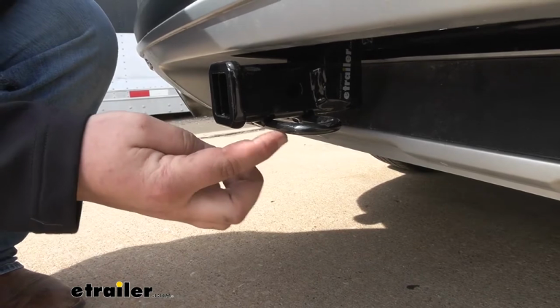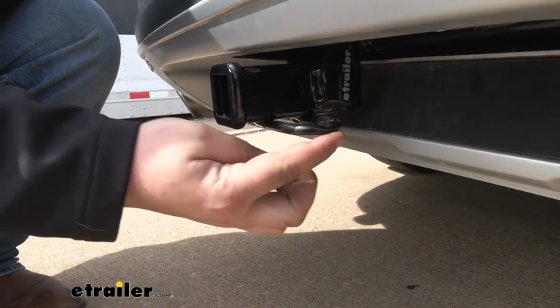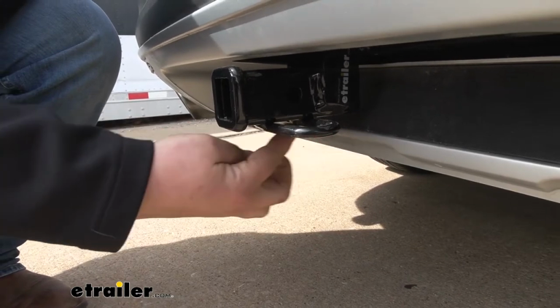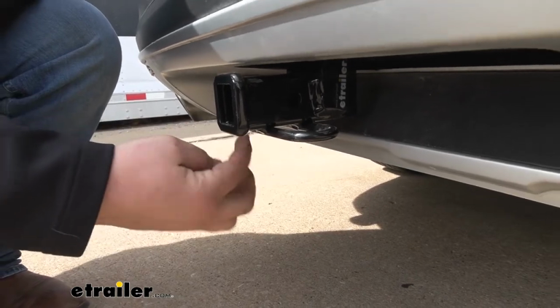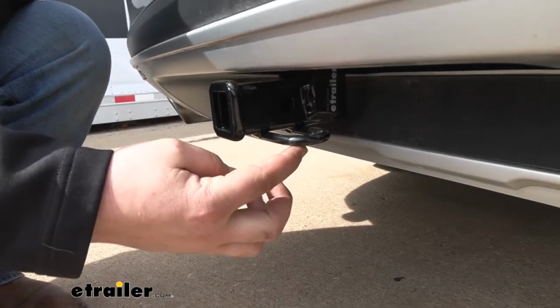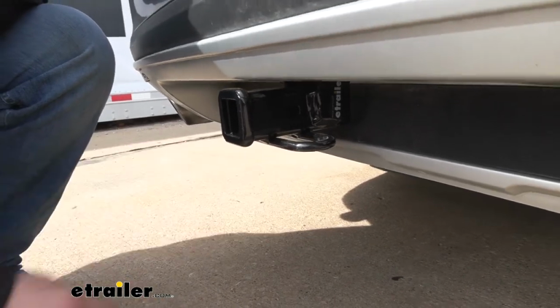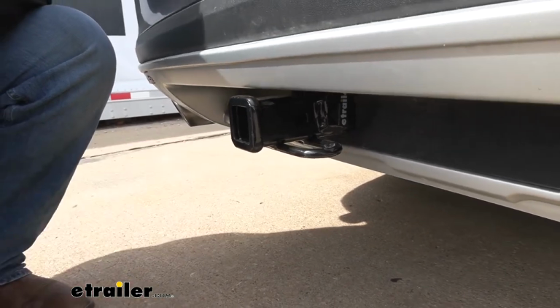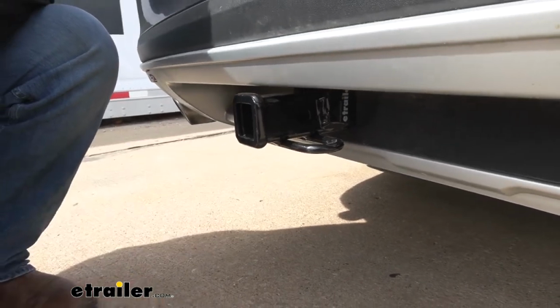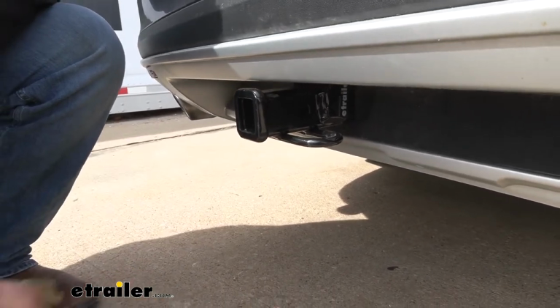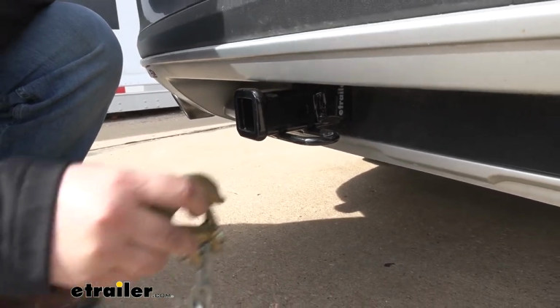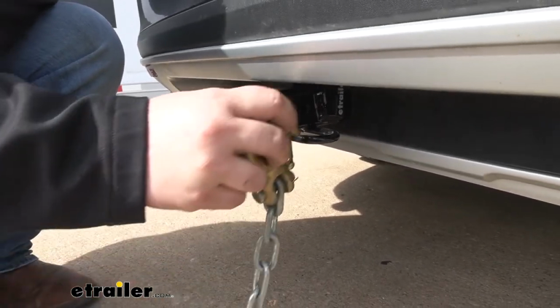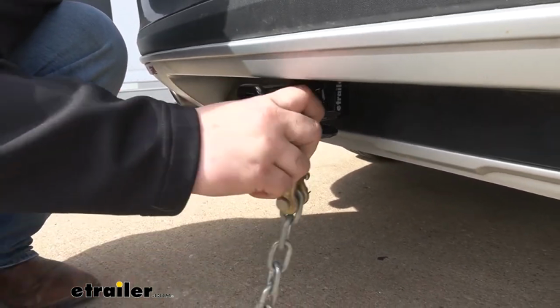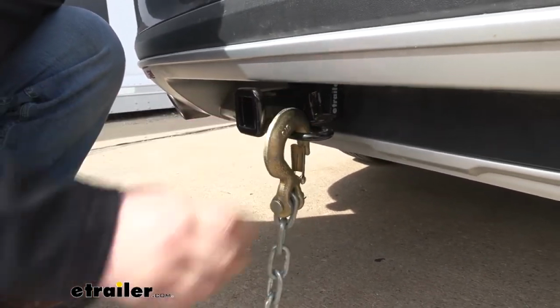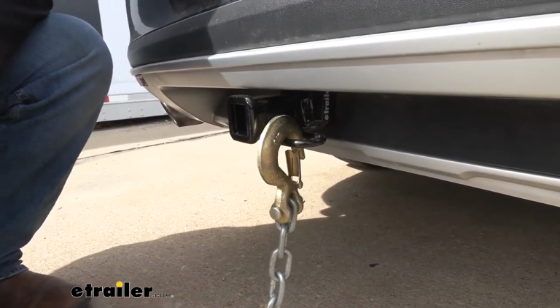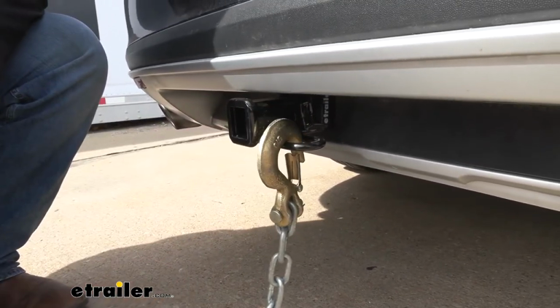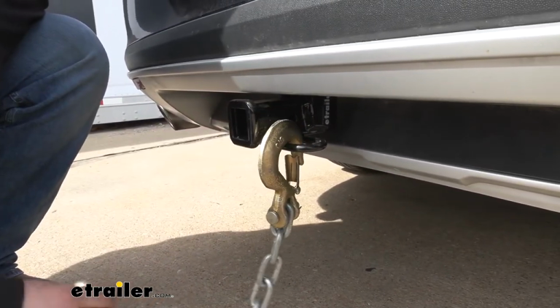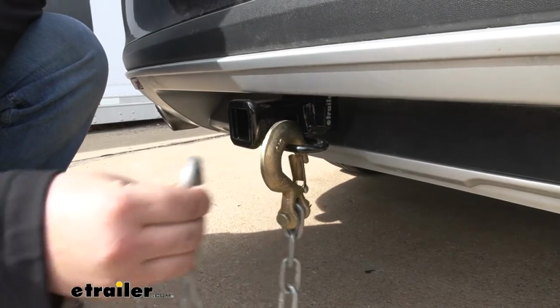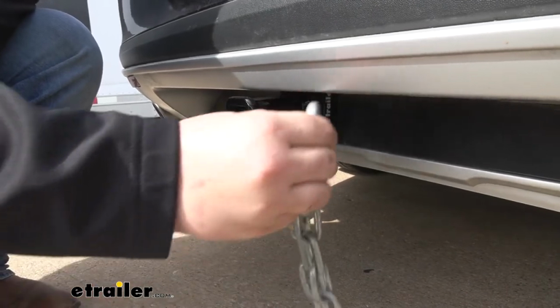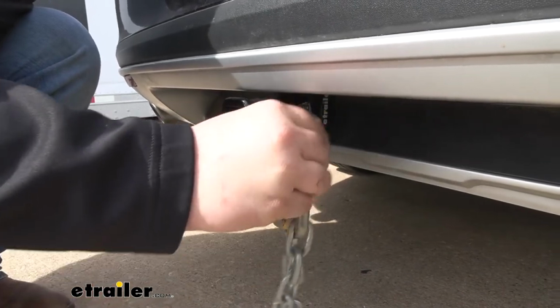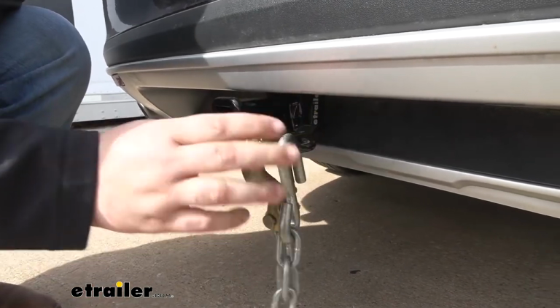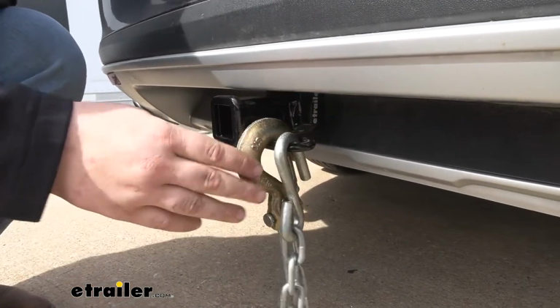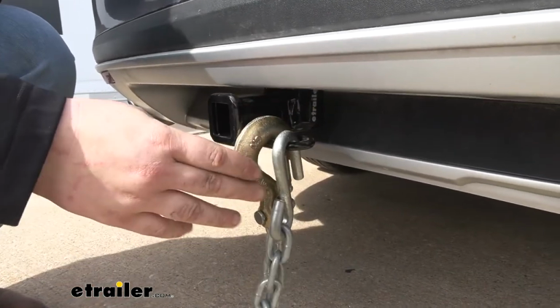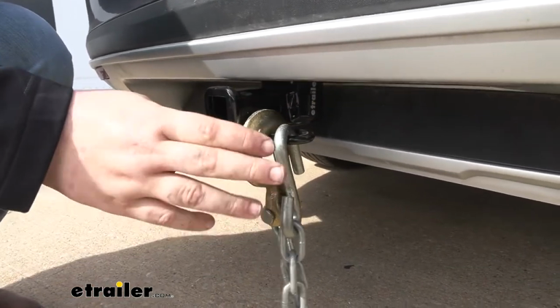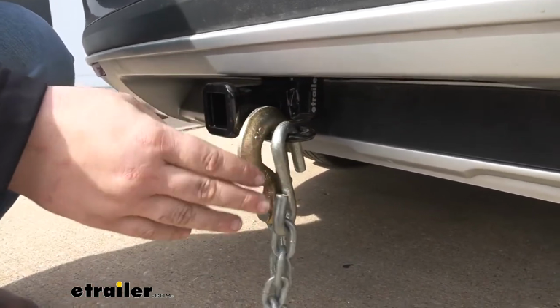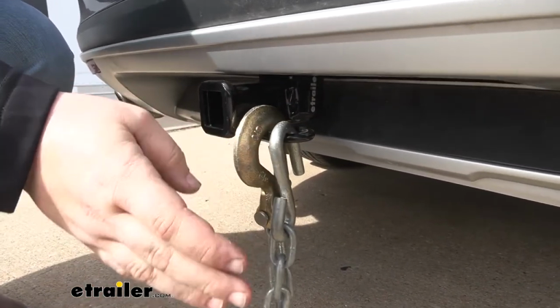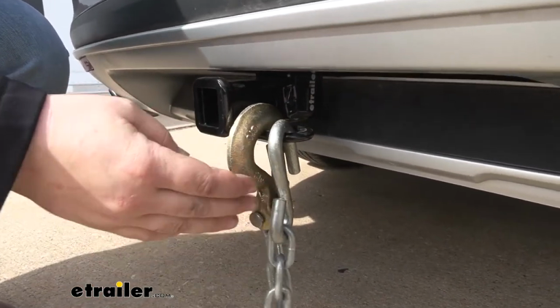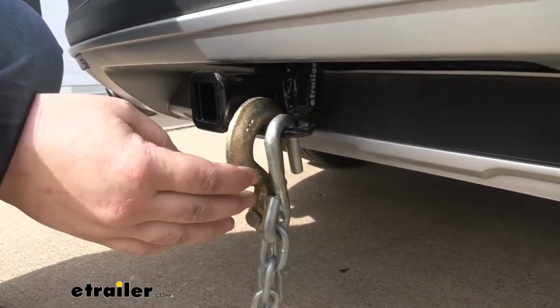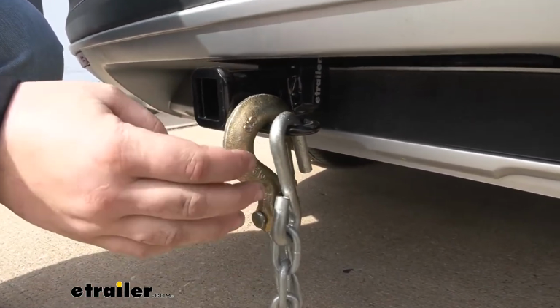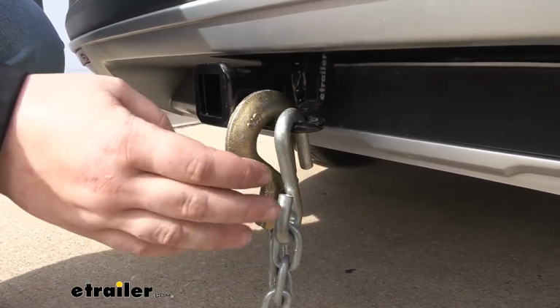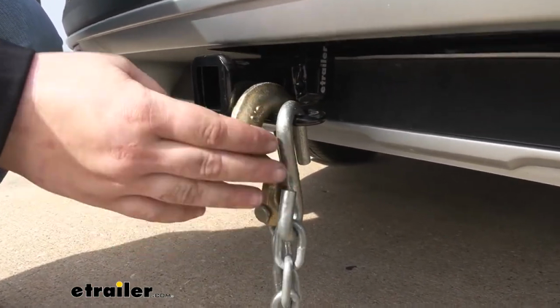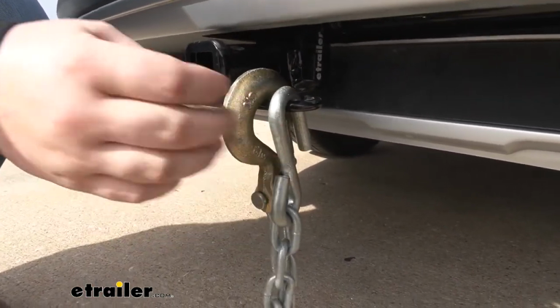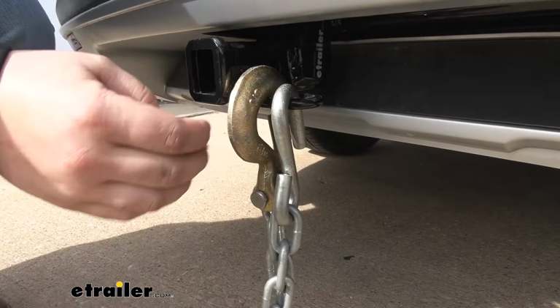We're going to have the rolled style safety chain openings. They are going to play nice with a lot of different styles of safety chains. As you can see, our clevis hook fits on there just fine, so you're not going to have to worry about changing out your chains on your trailer.